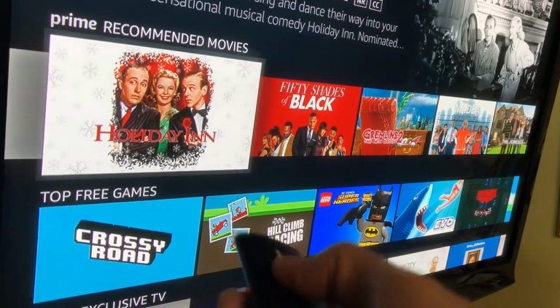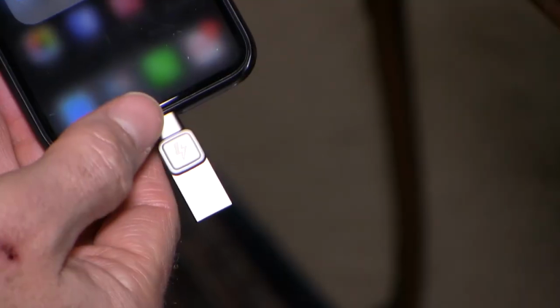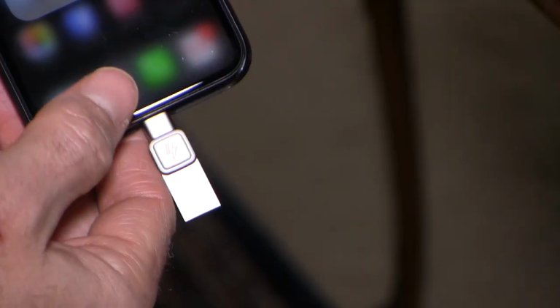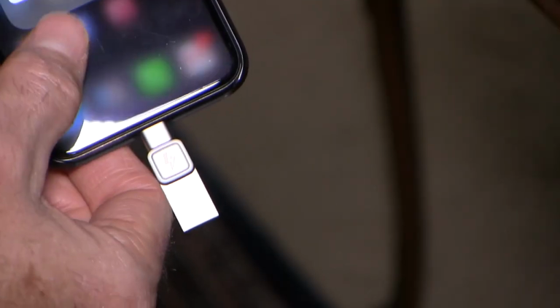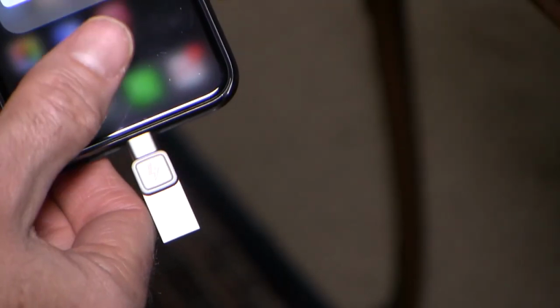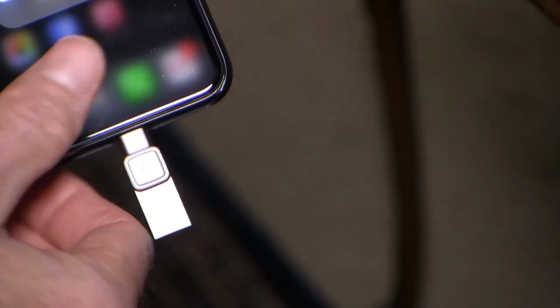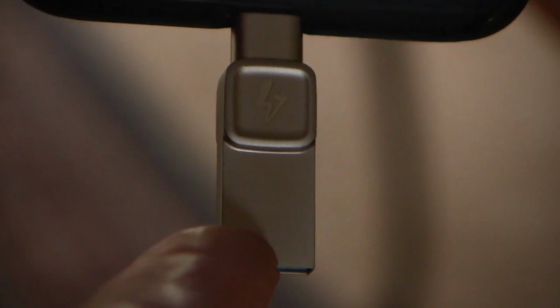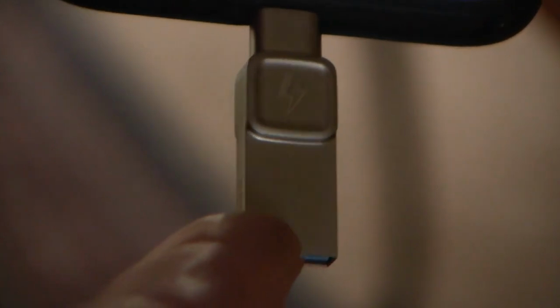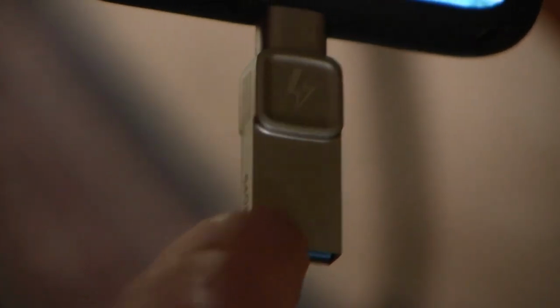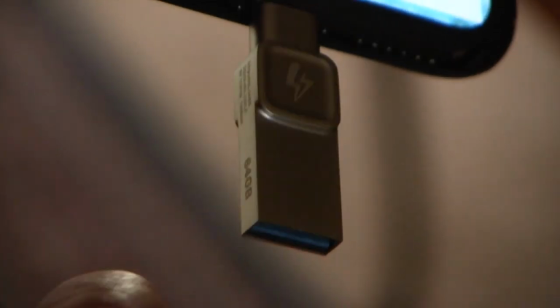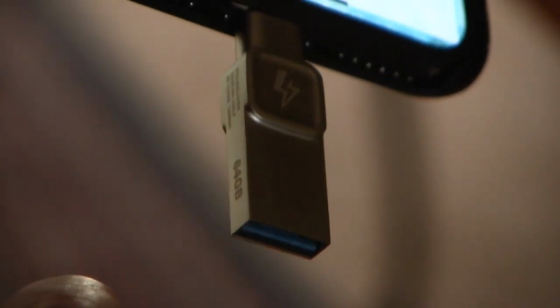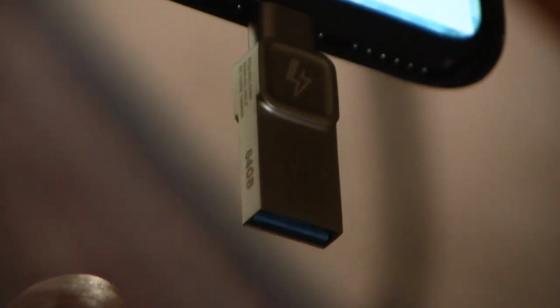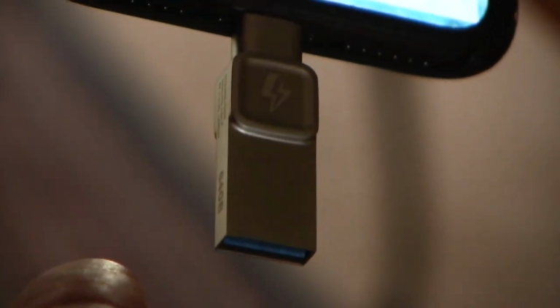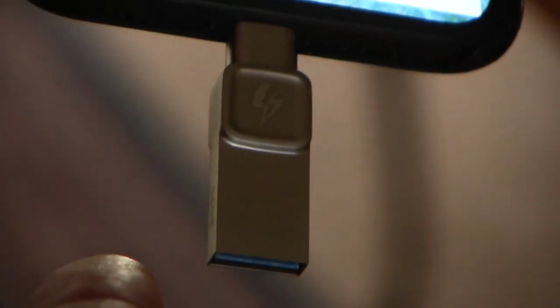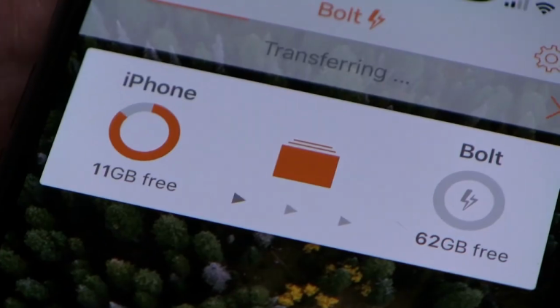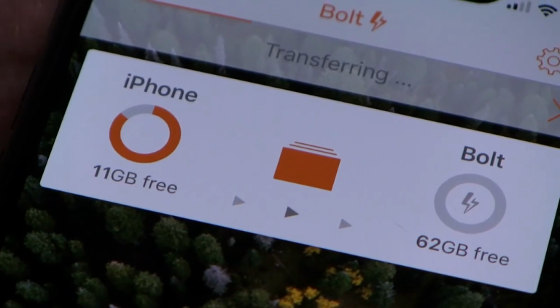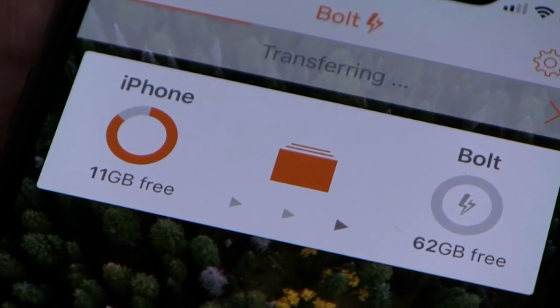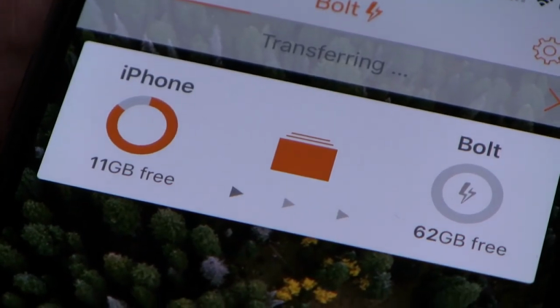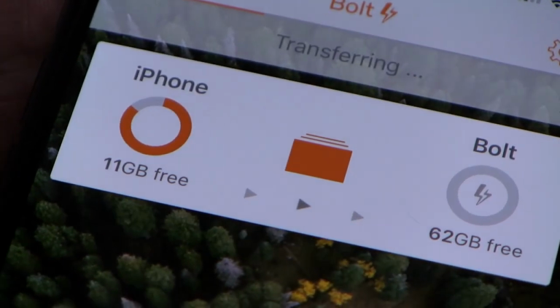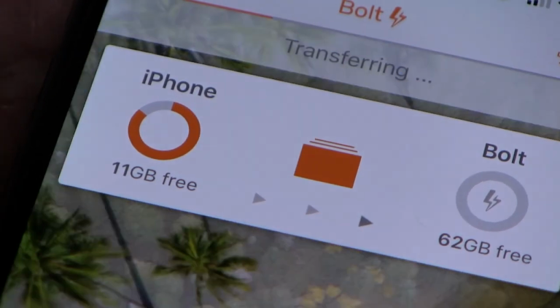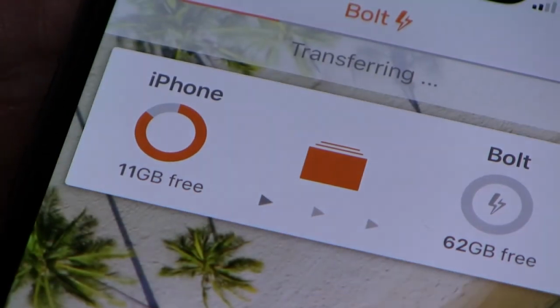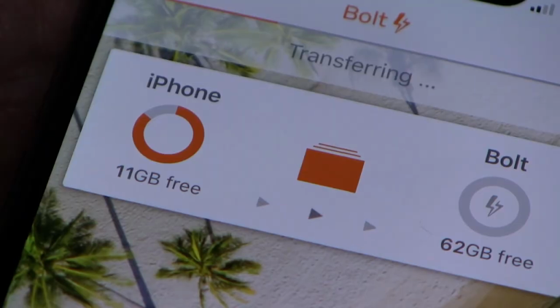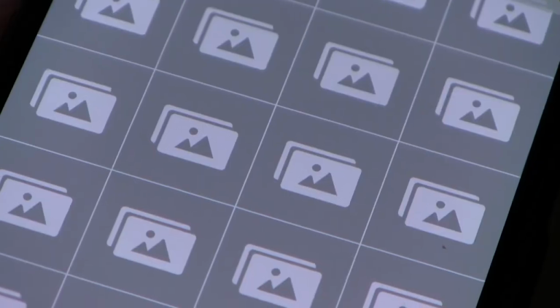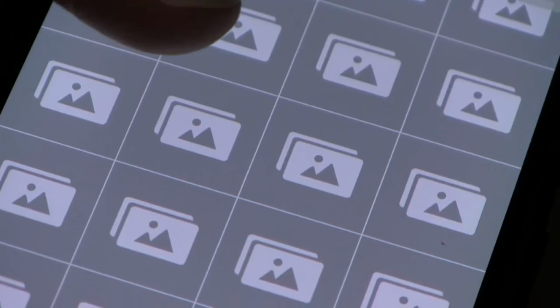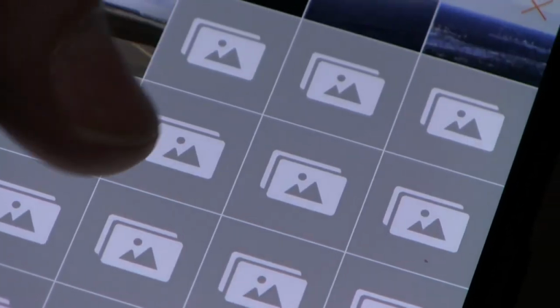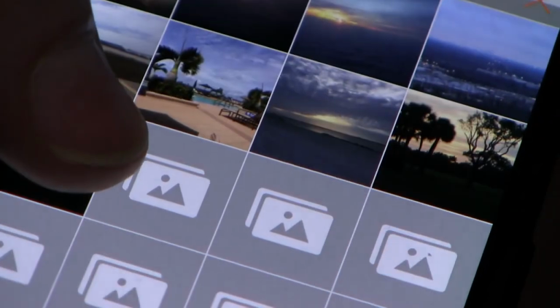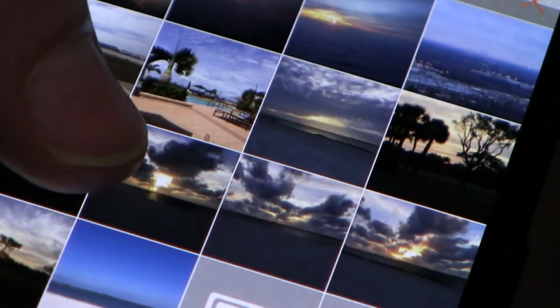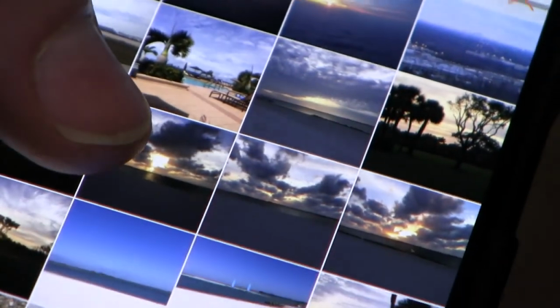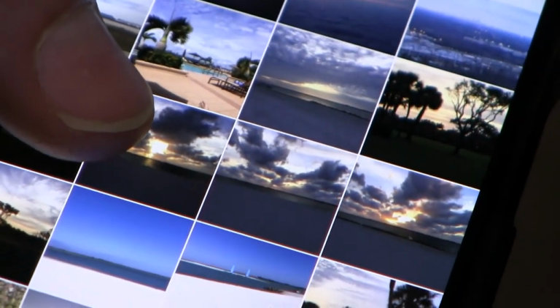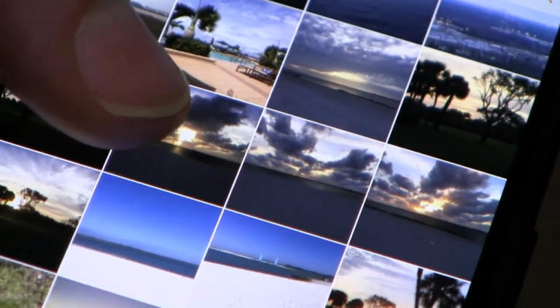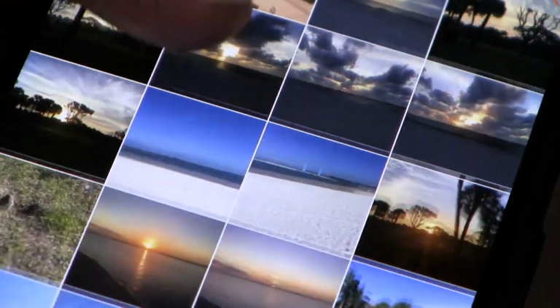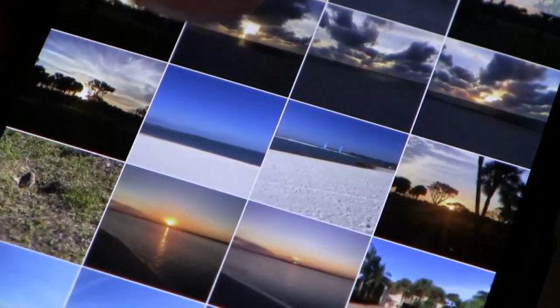Smartphone shutterbugs will love this tiny gadget. The Kingston Bolt is a flash drive that connects to an iPhone's lightning port, so you can download all of your photos and videos easily and transfer them to a computer.